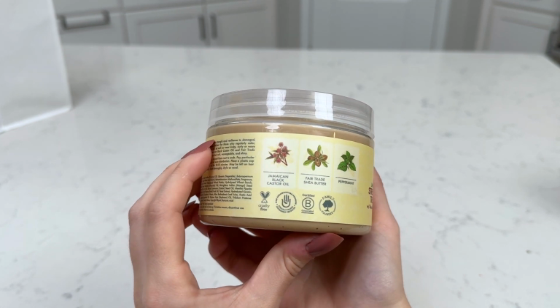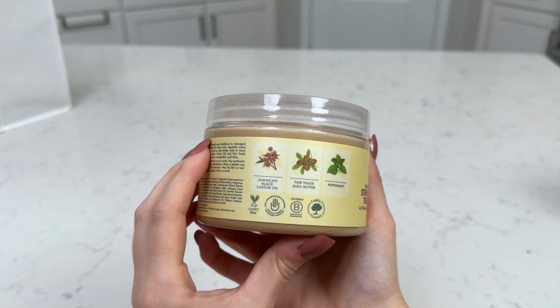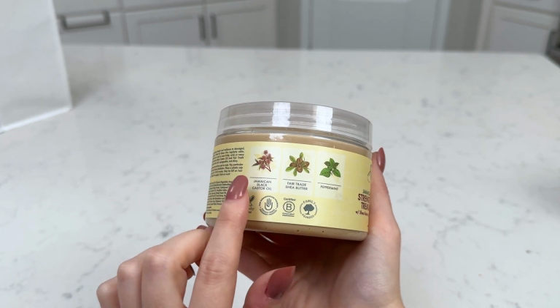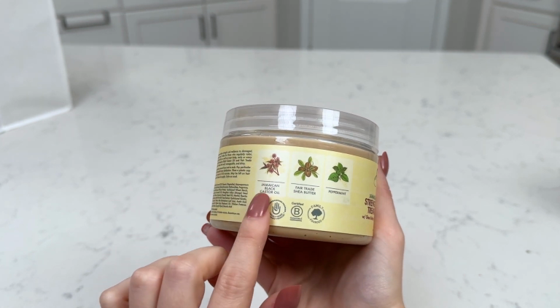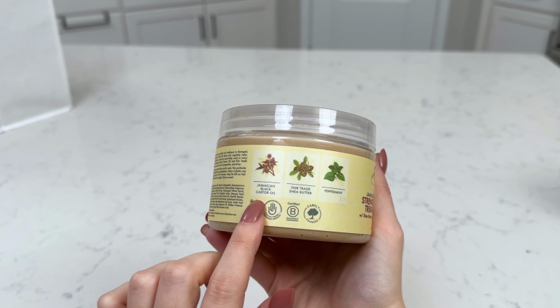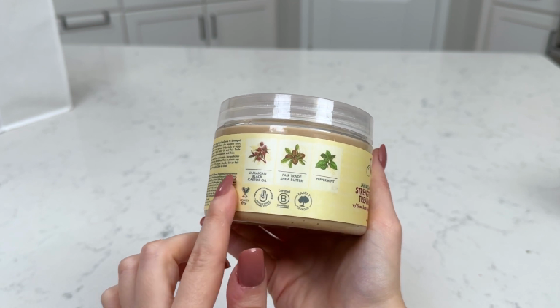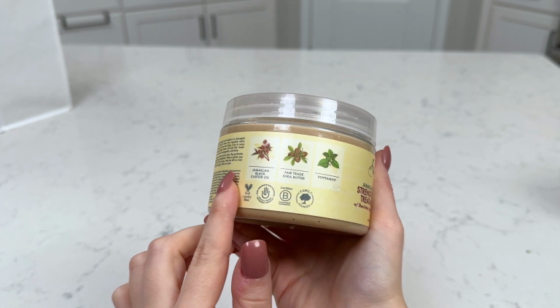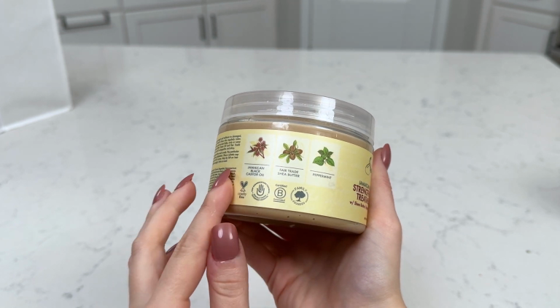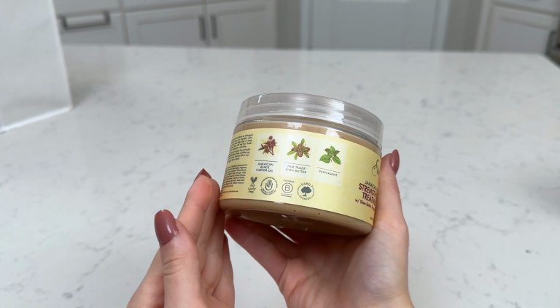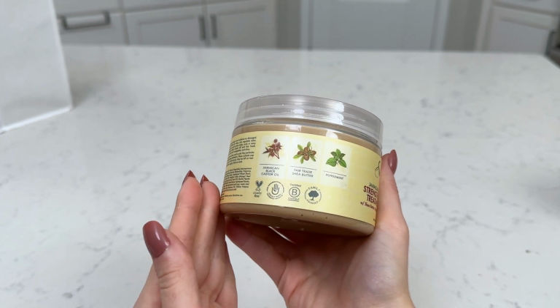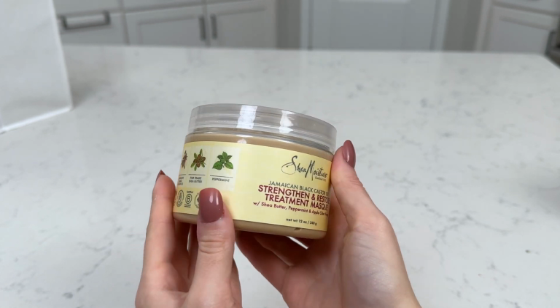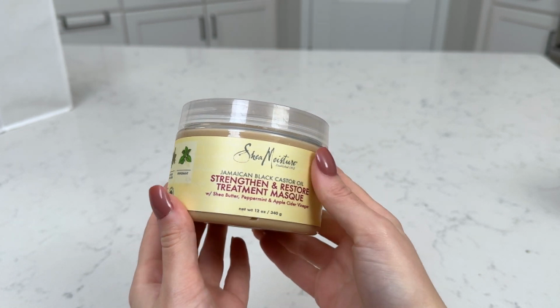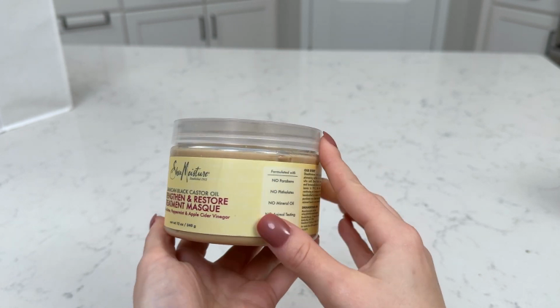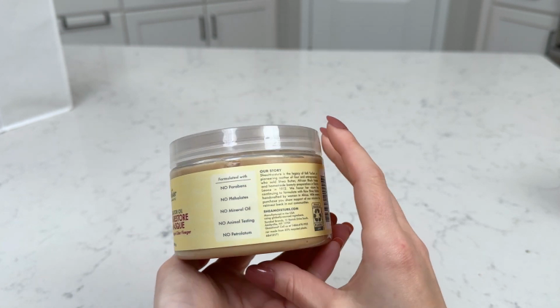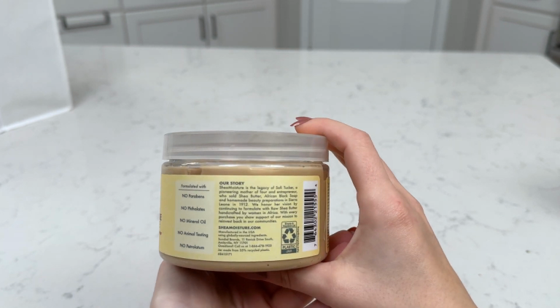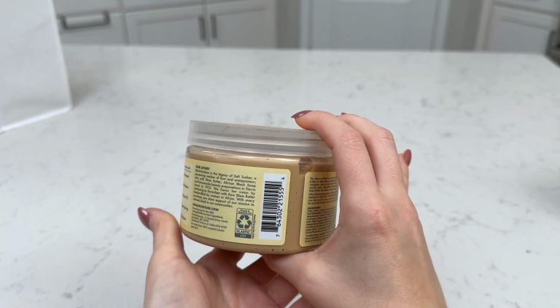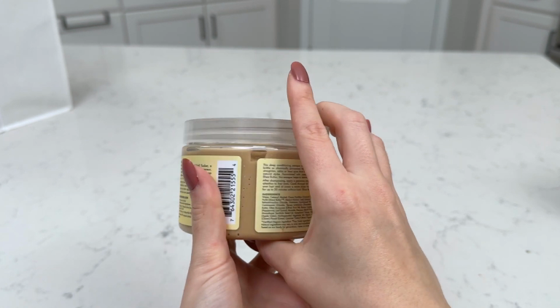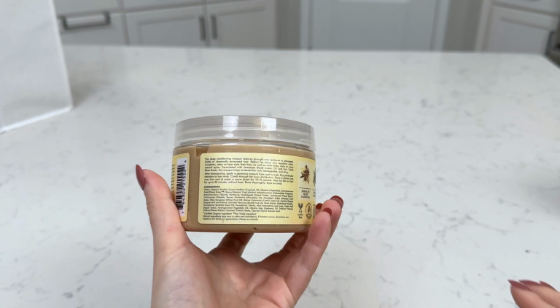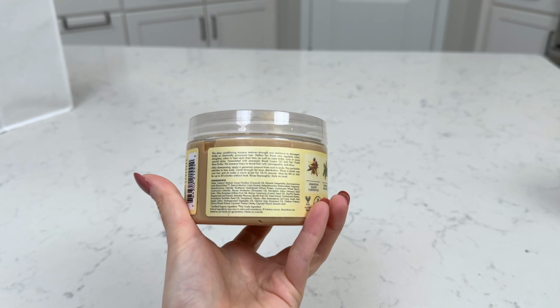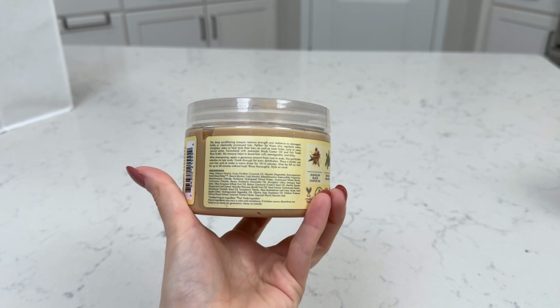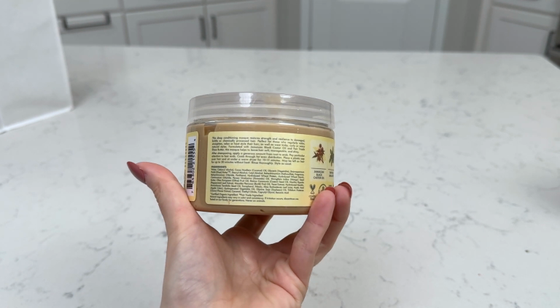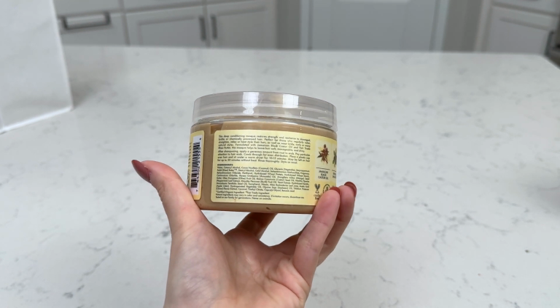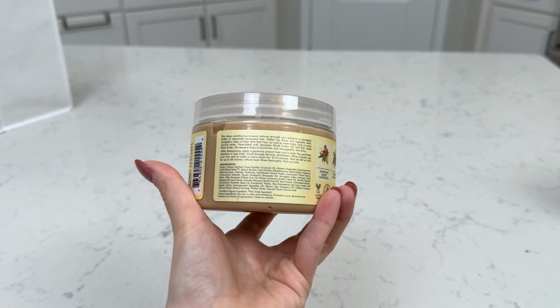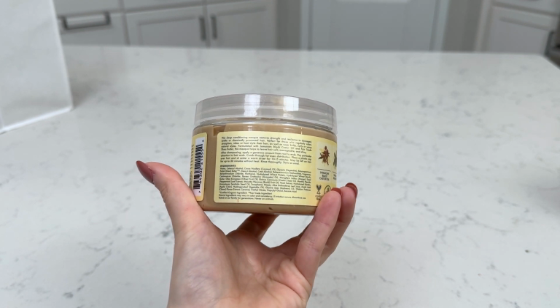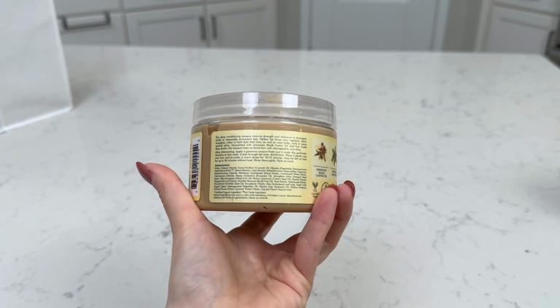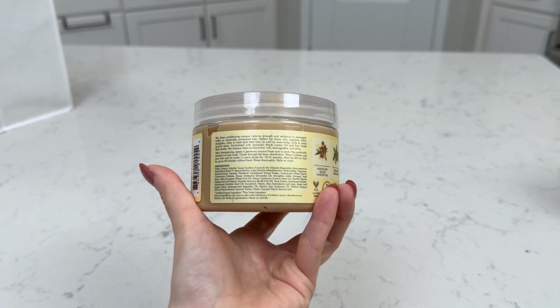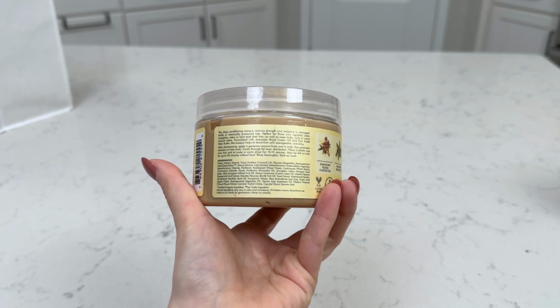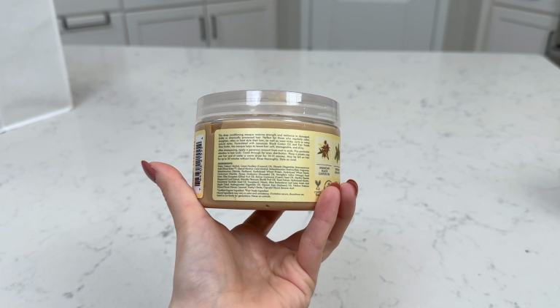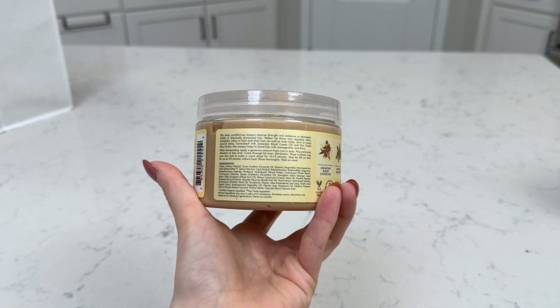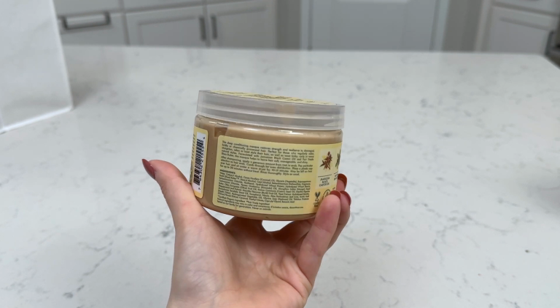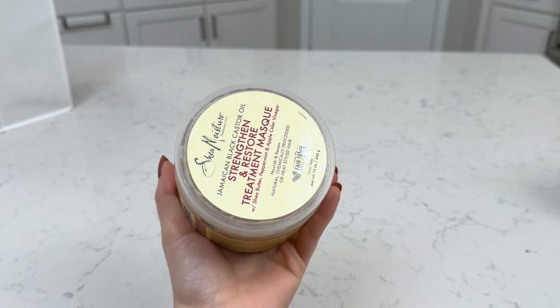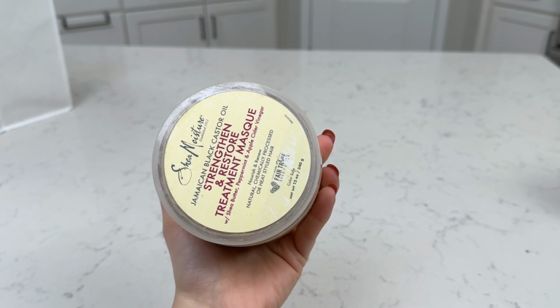It has Jamaican Black Castor Oil, Shea Butter, and Peppermint. I like to do this little hair treatment for 10 to 15 minutes and it's really nice.